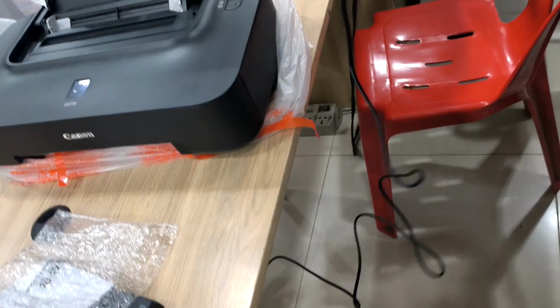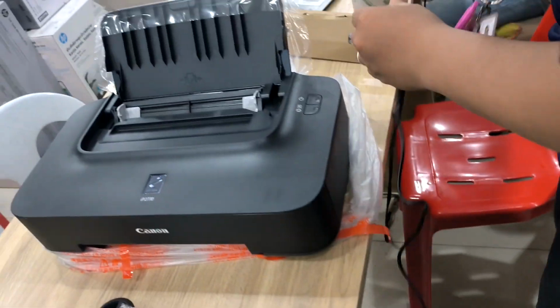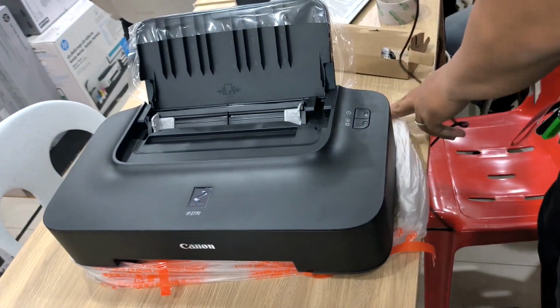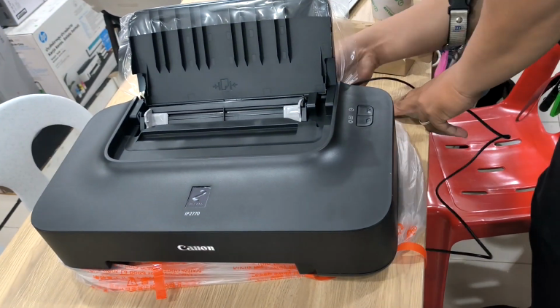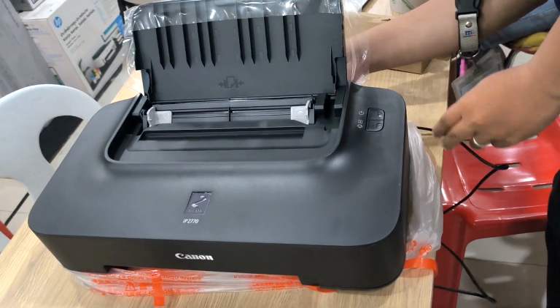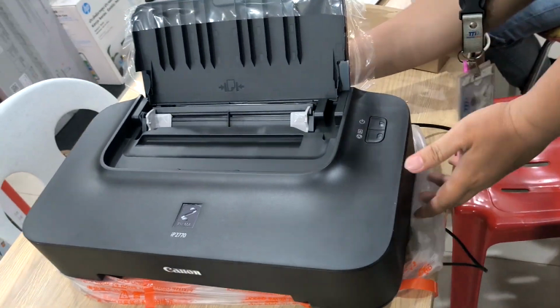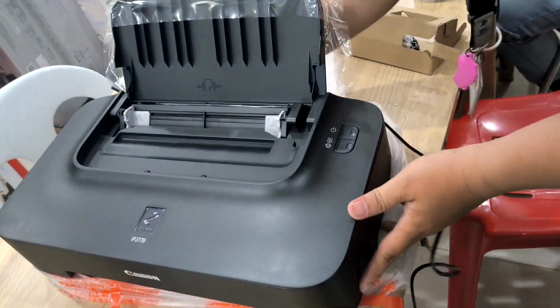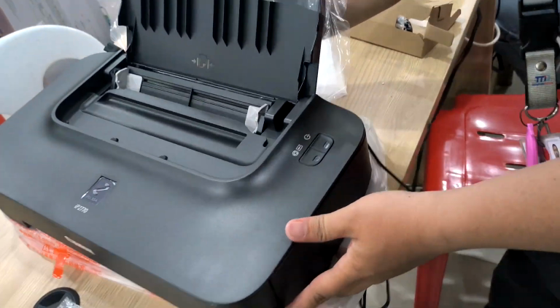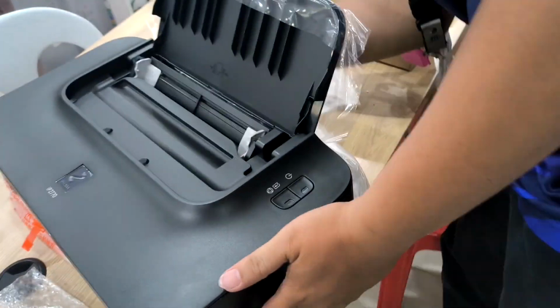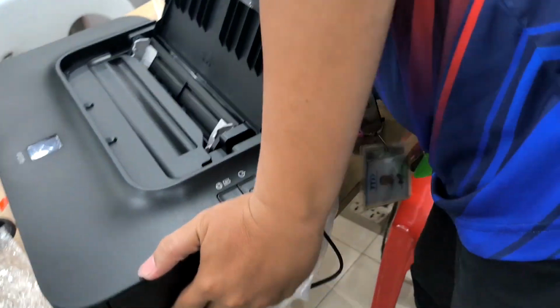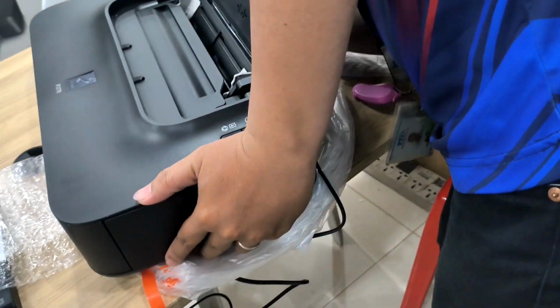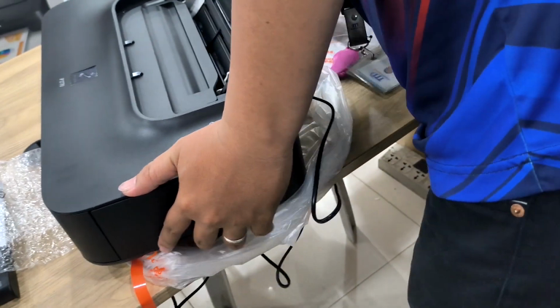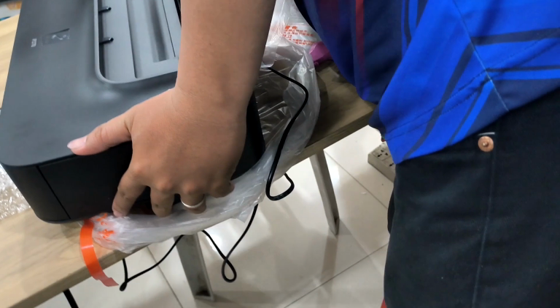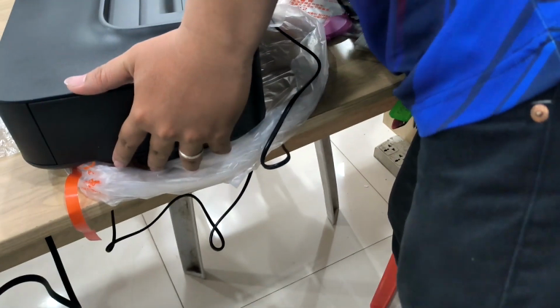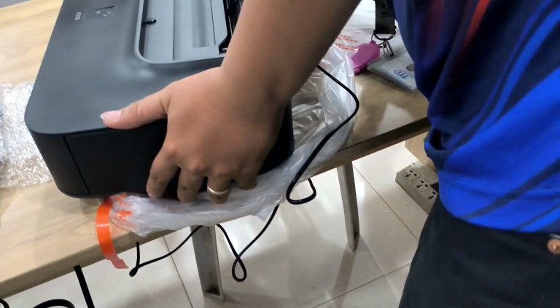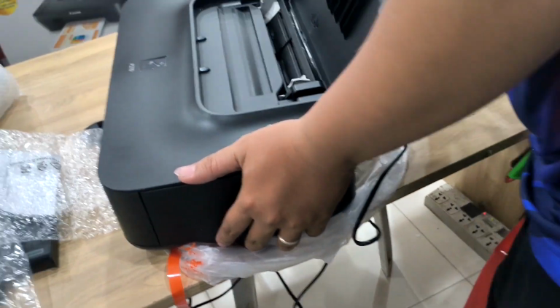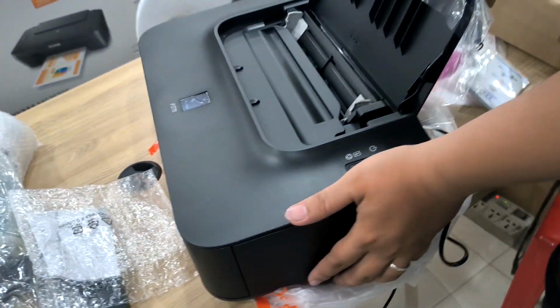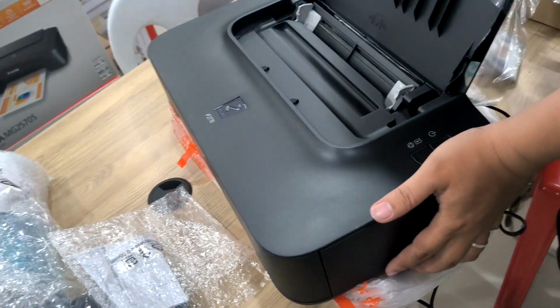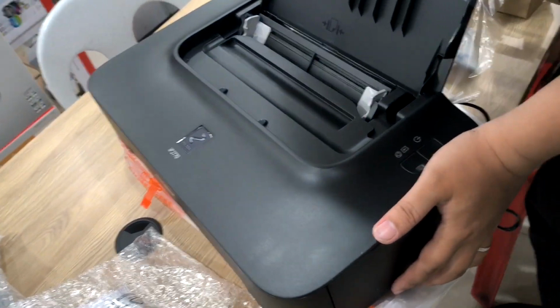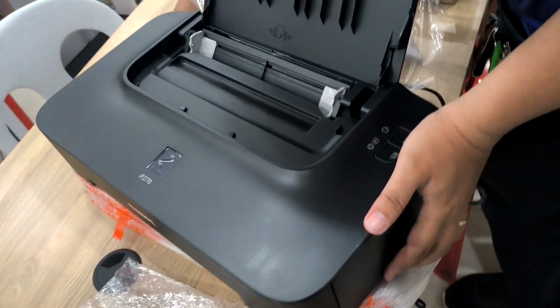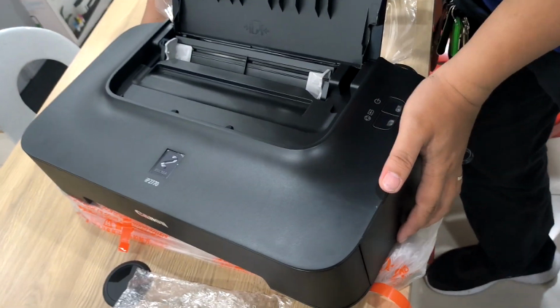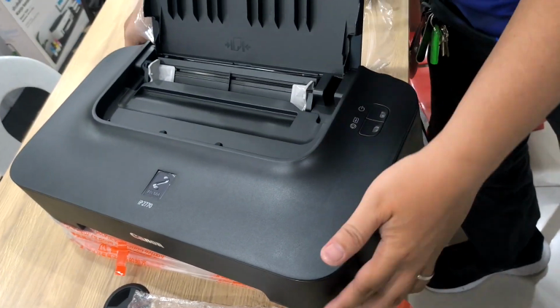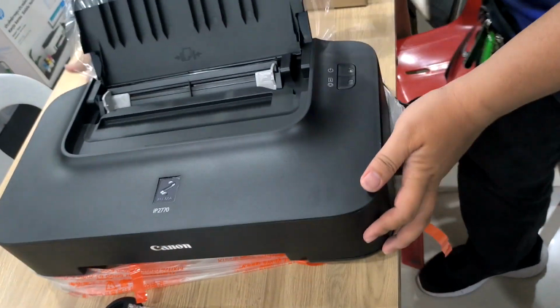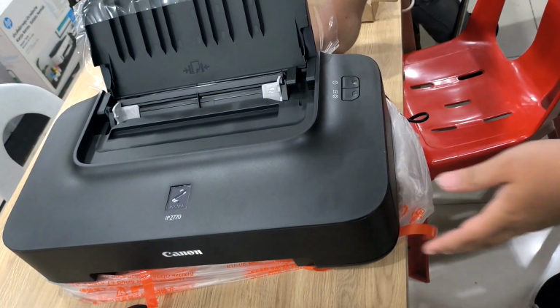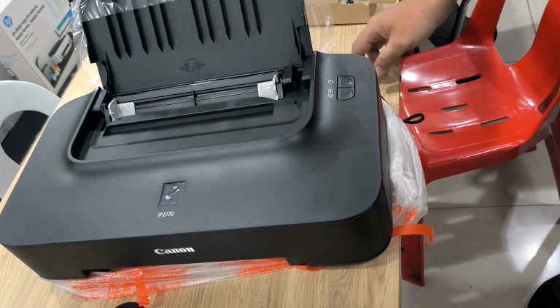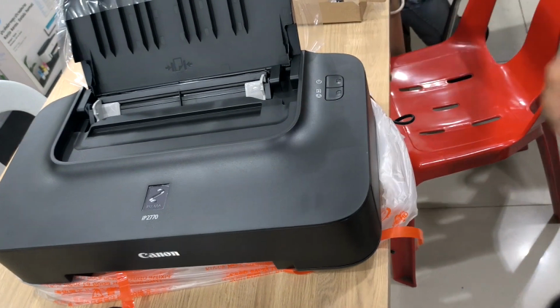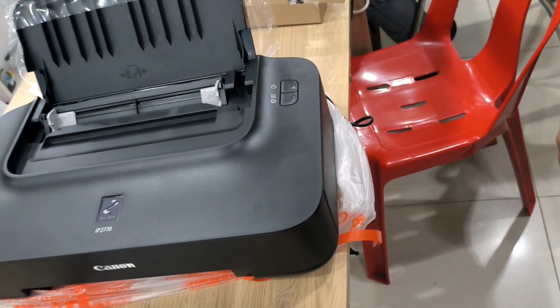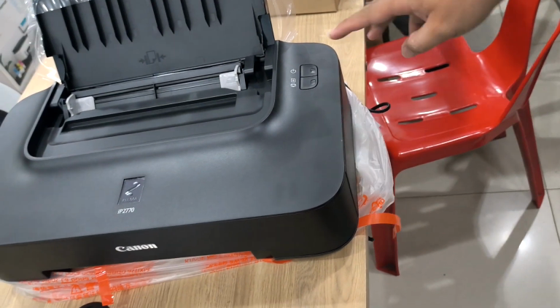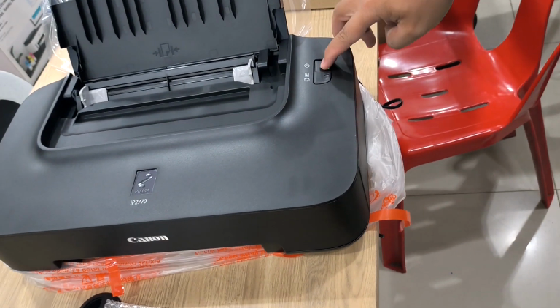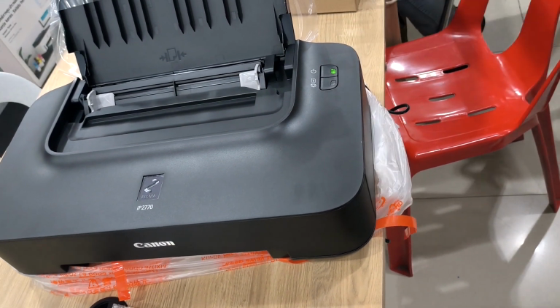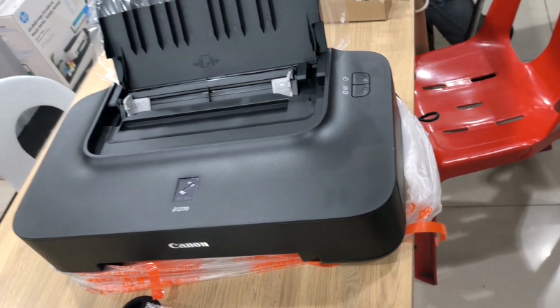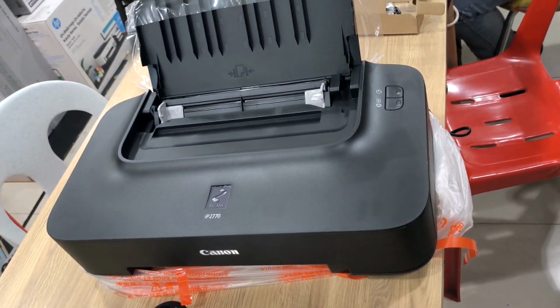Plug the power cable. Power on the printer. Wait until the blinking stops.